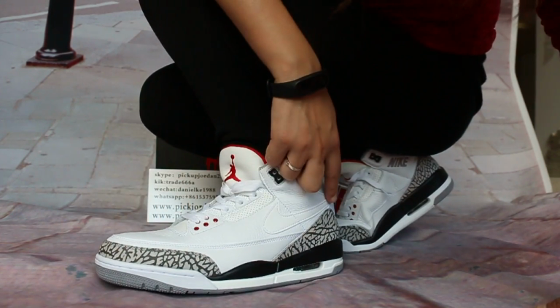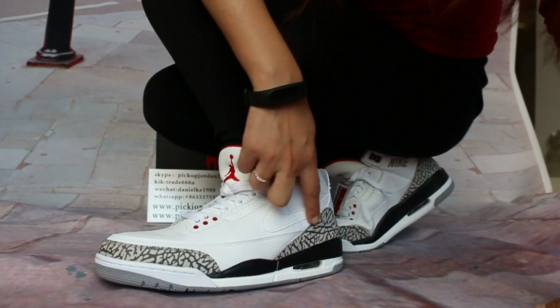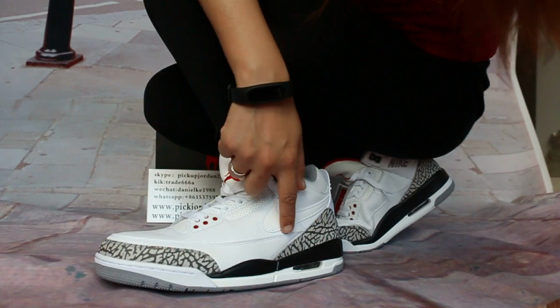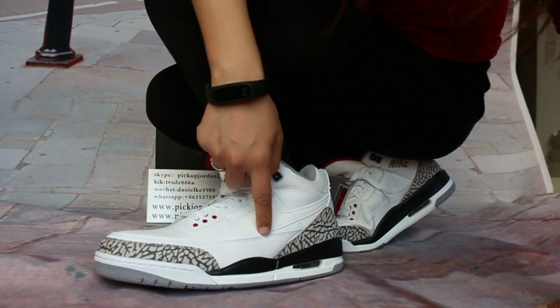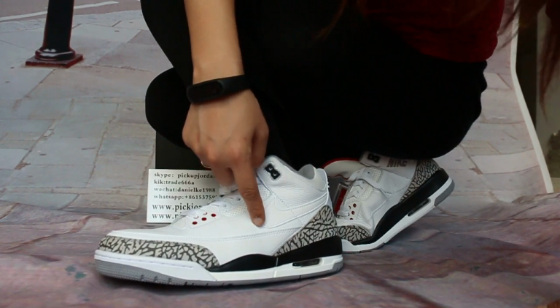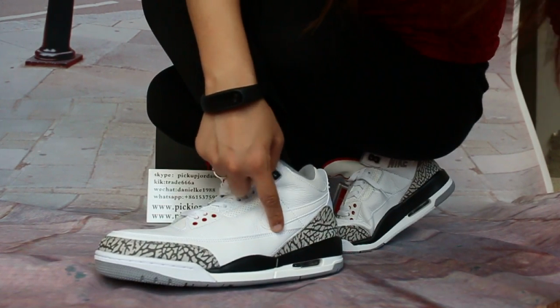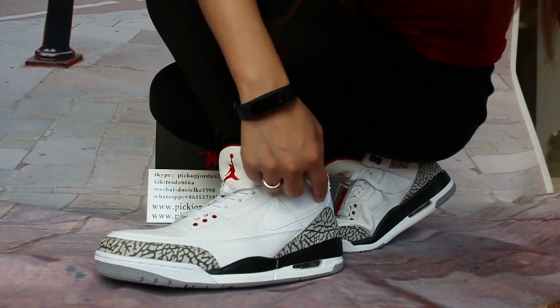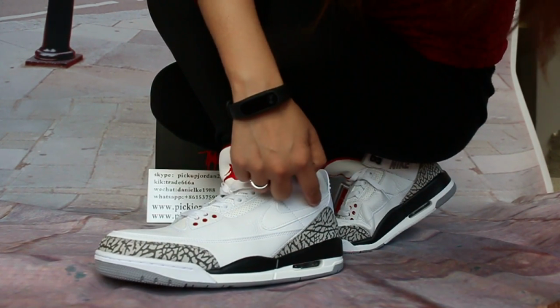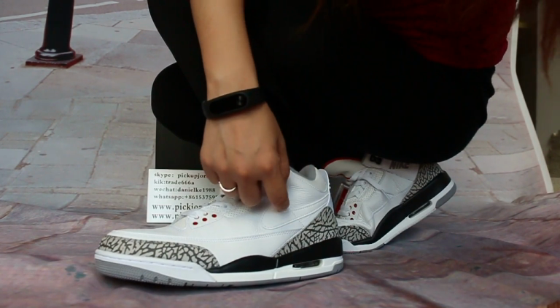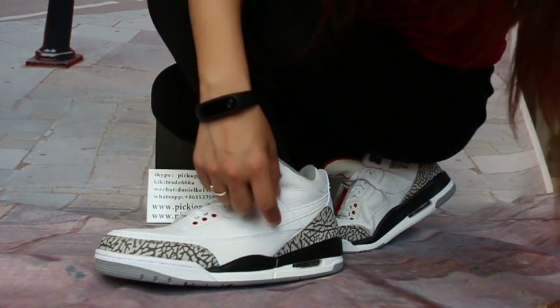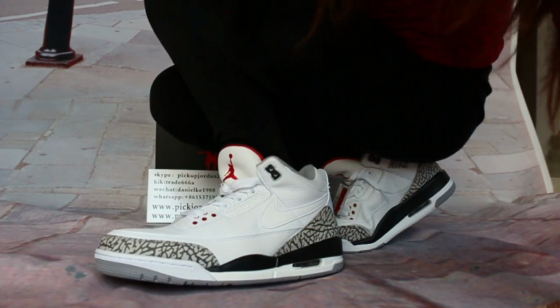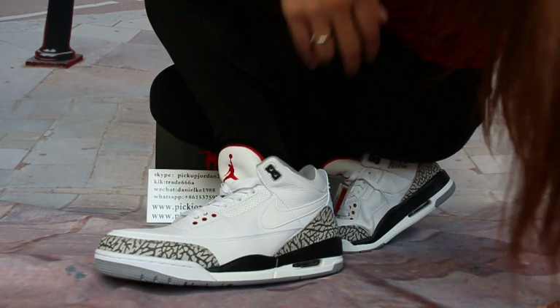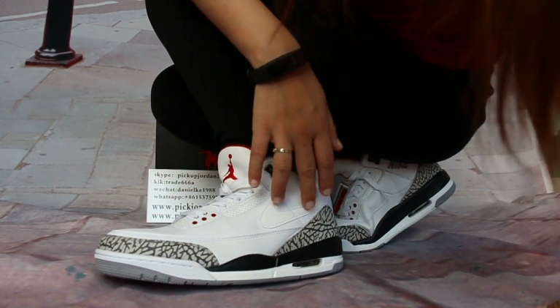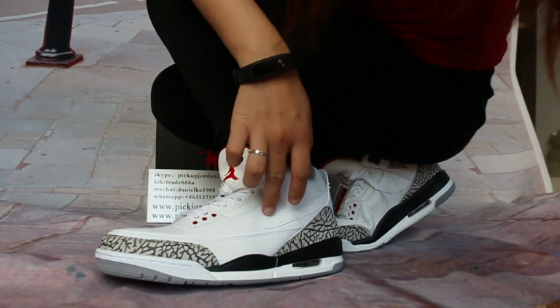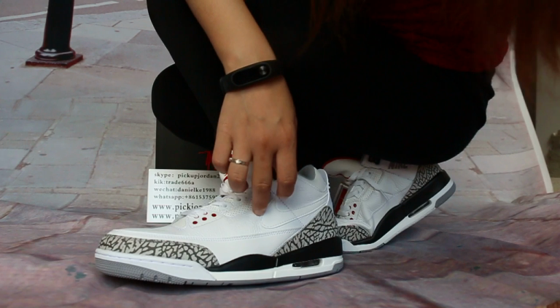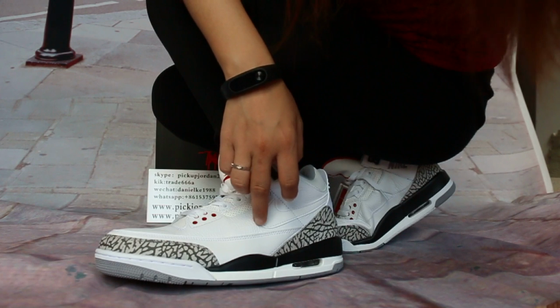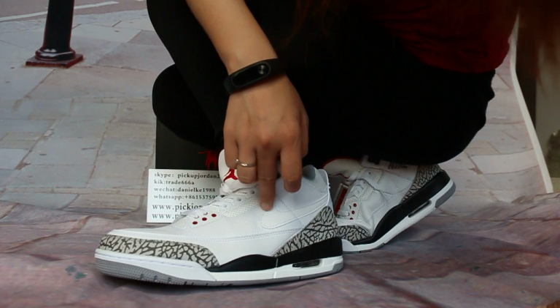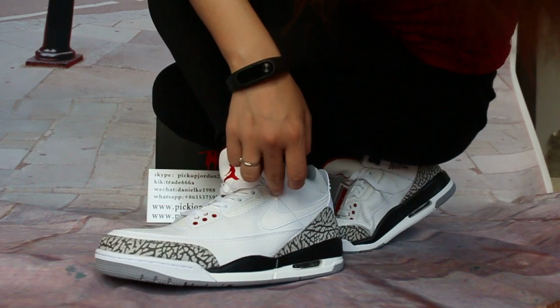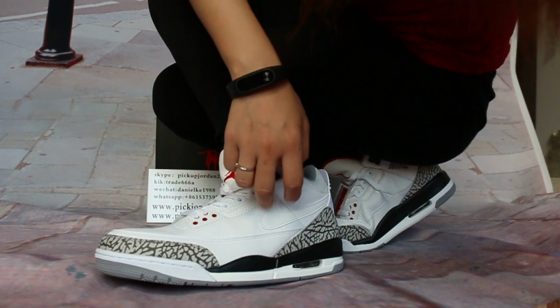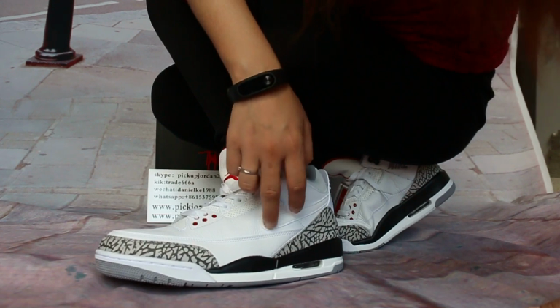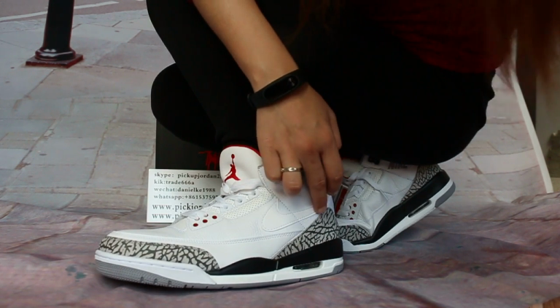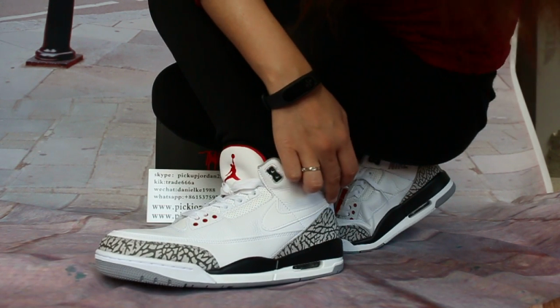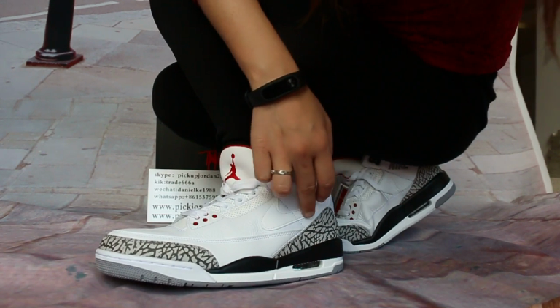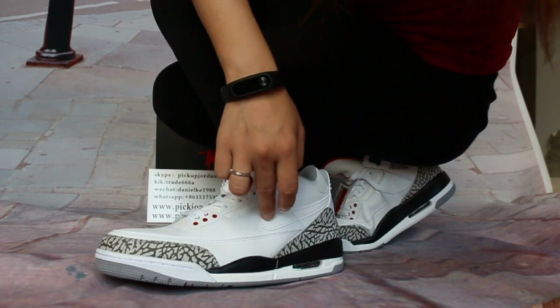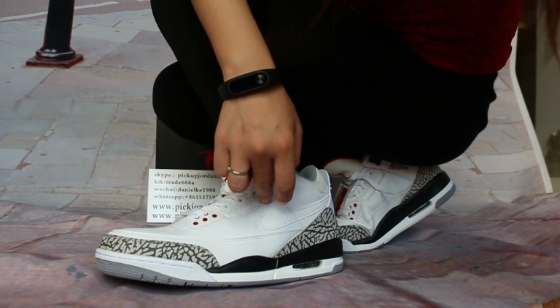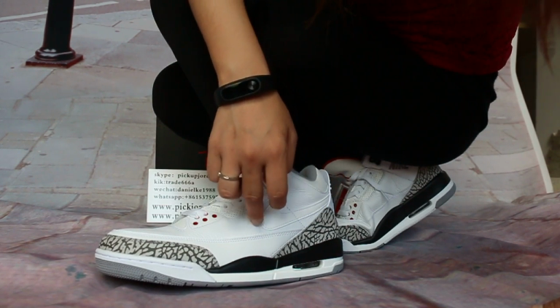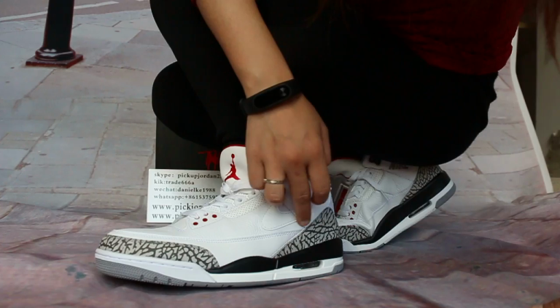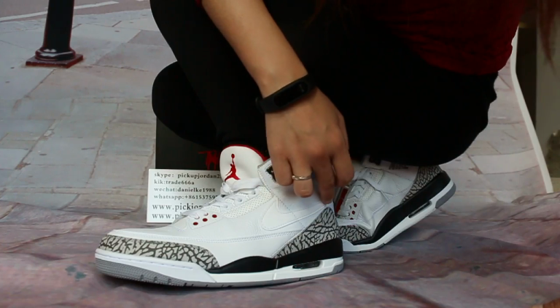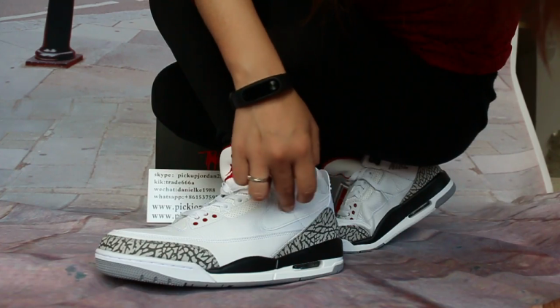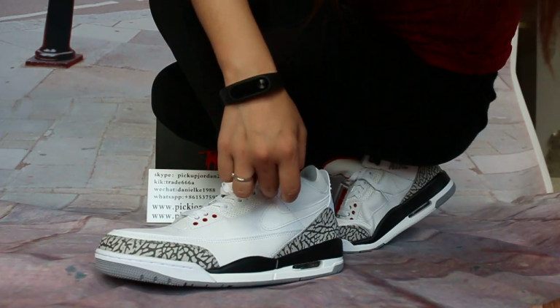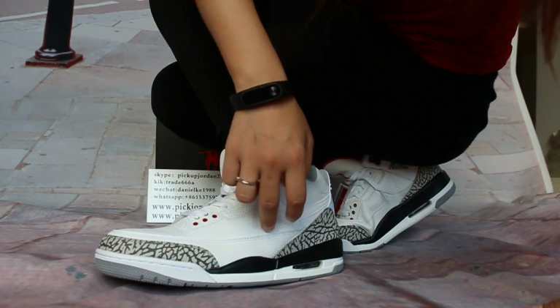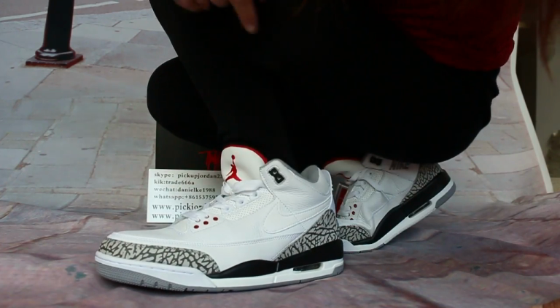You can see on the sideways of the white logo. Yes, it's 3M materials, so you can reflect with it. You can test it.